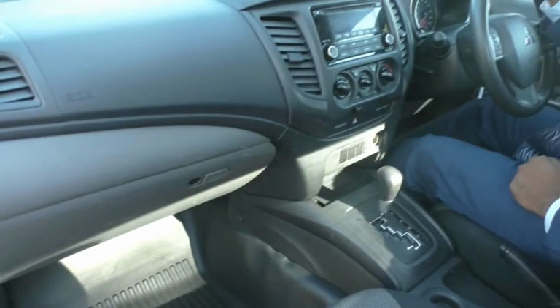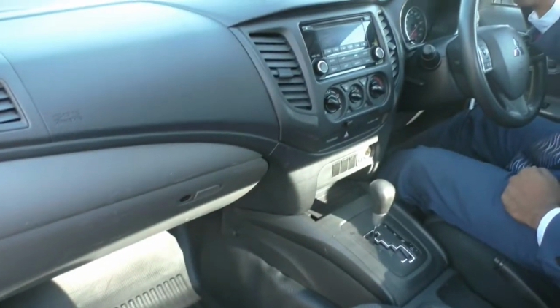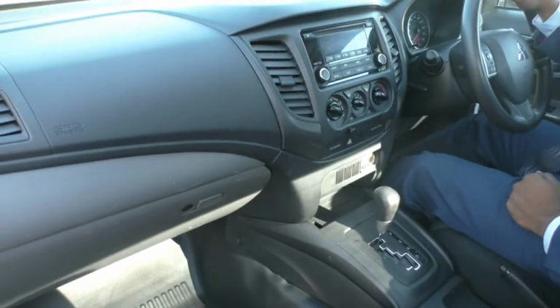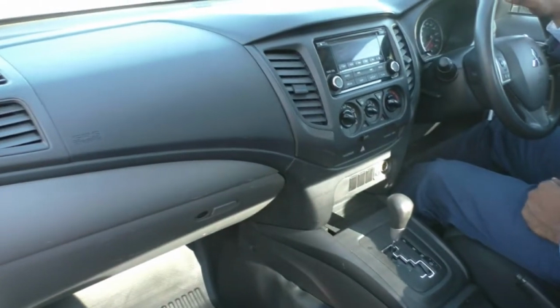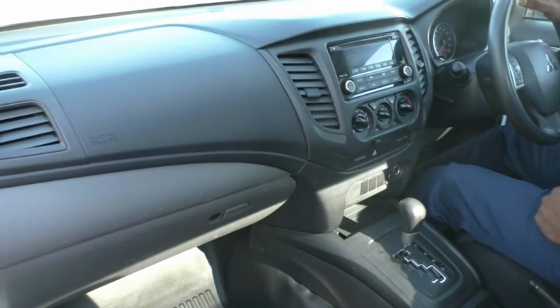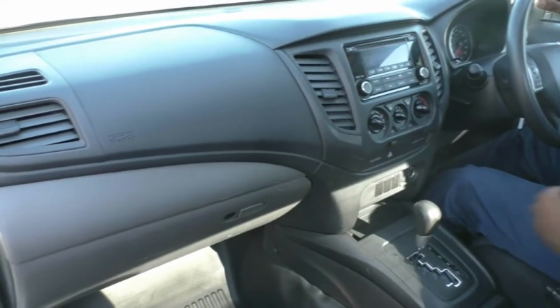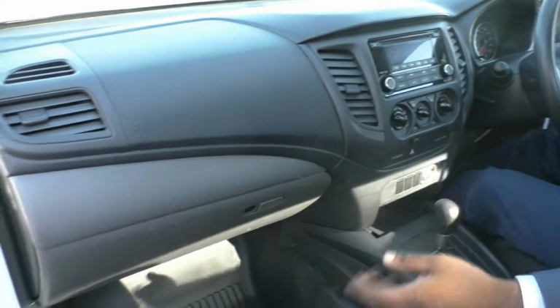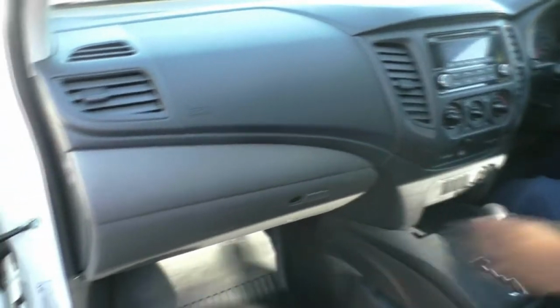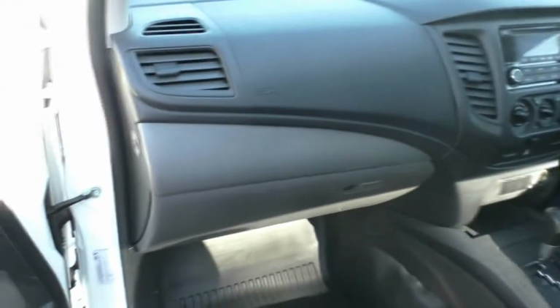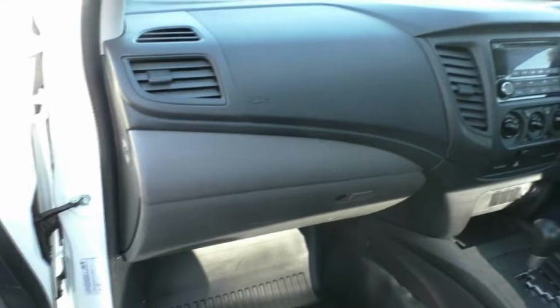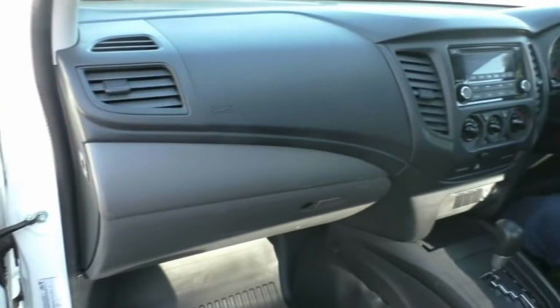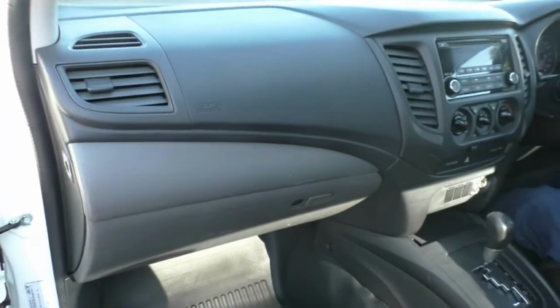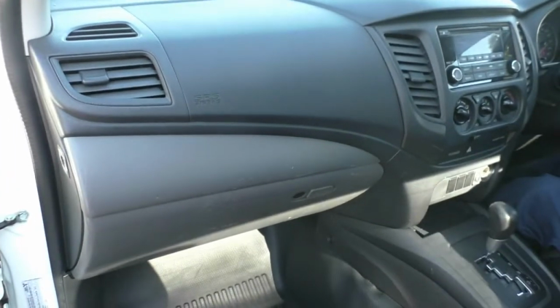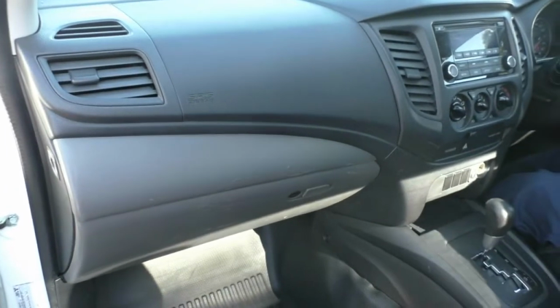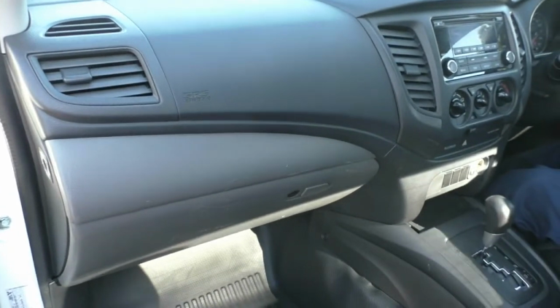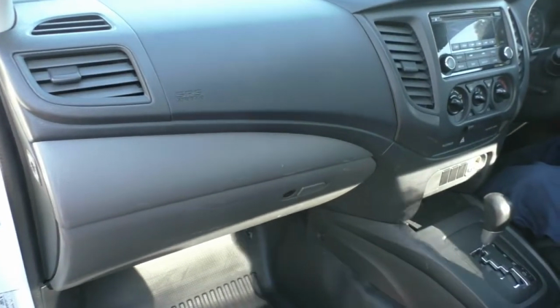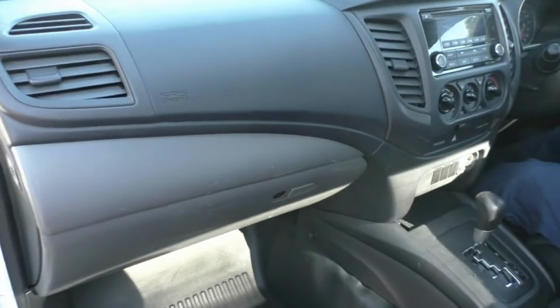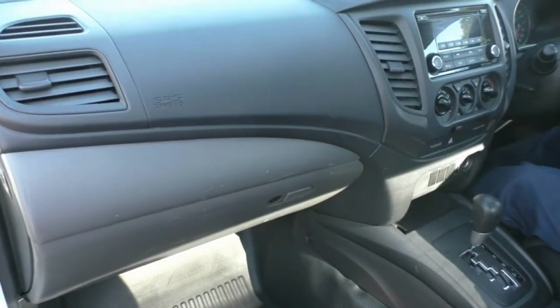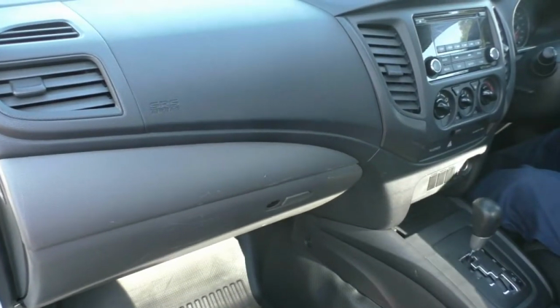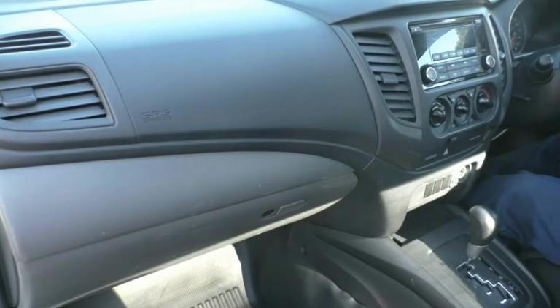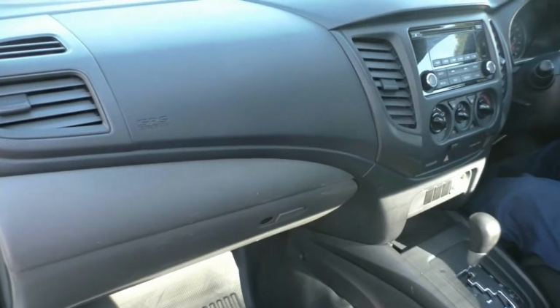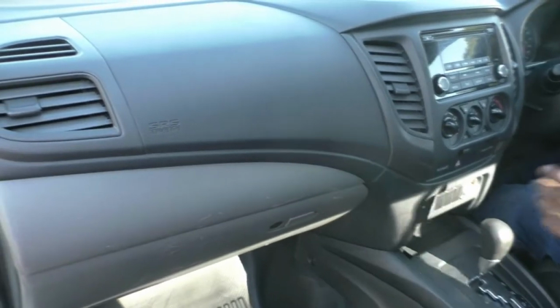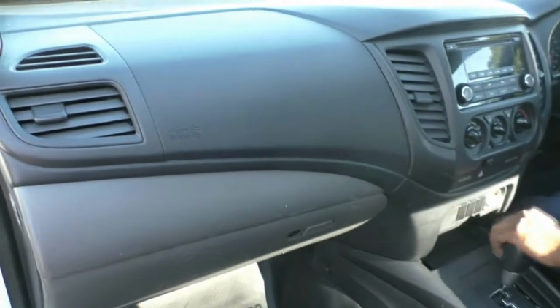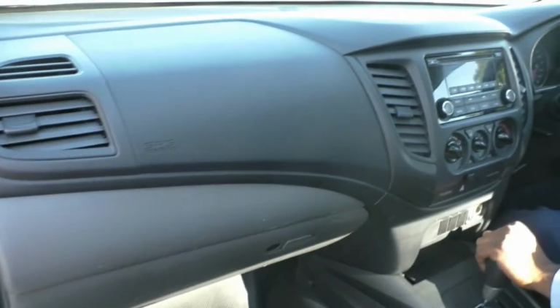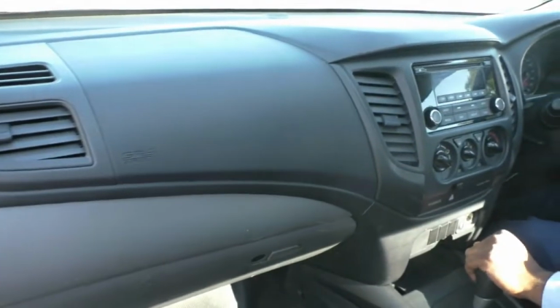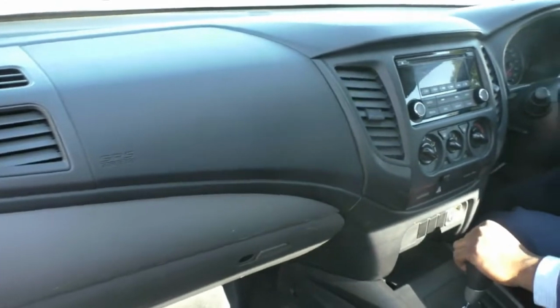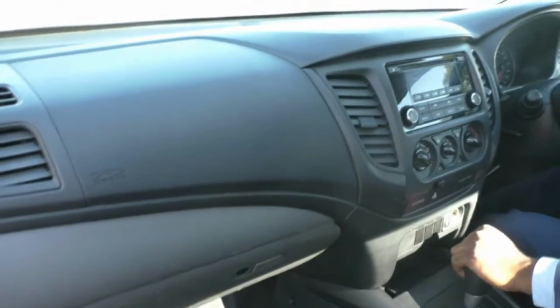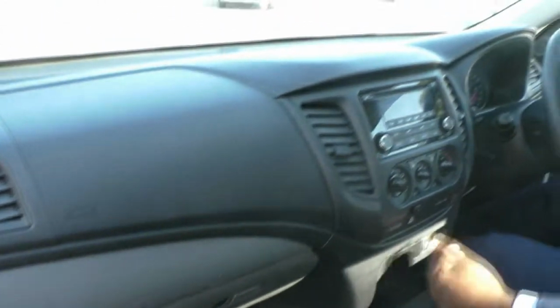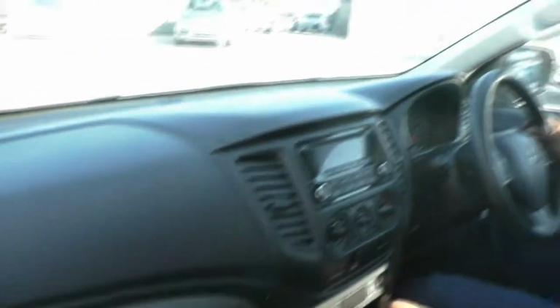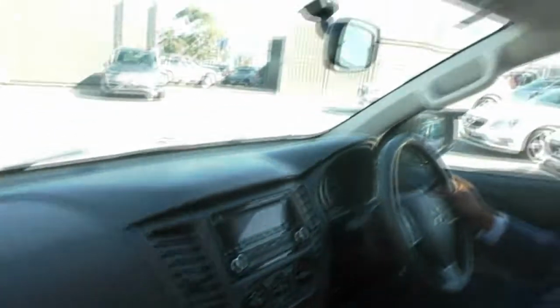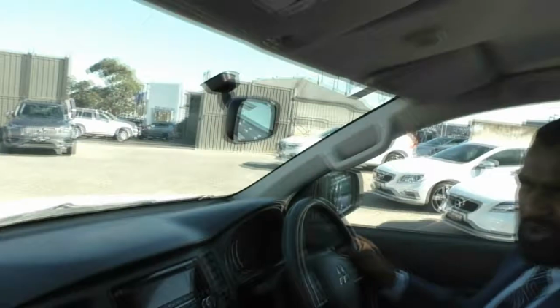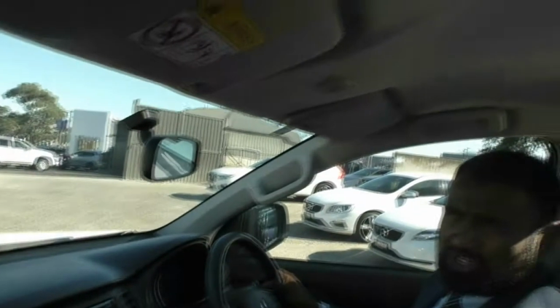The passenger door has very minor marks on the bottom near the speaker. I'll get my cameraman to pan around and have a look at that. Other than that, the interior seems to be in very good condition.